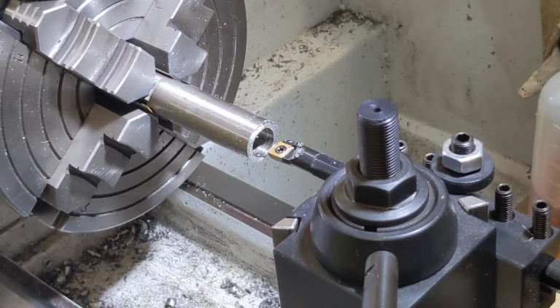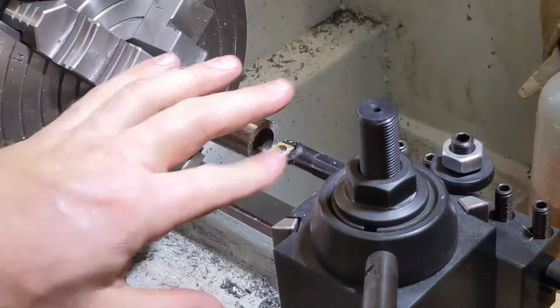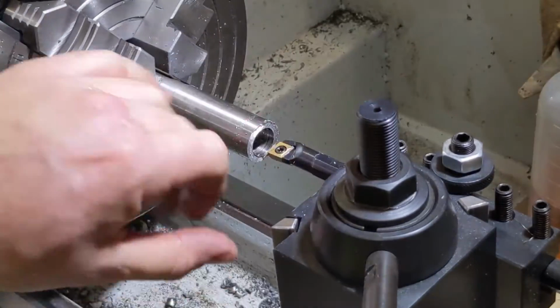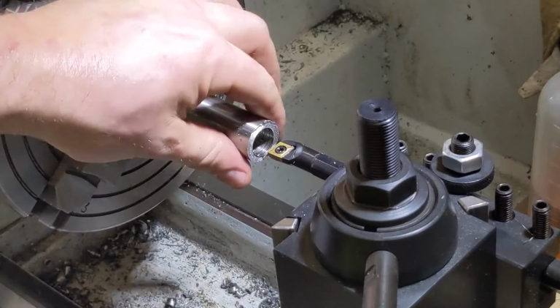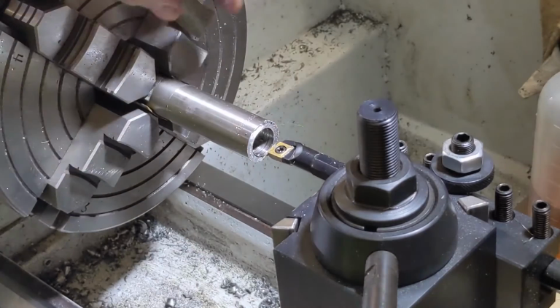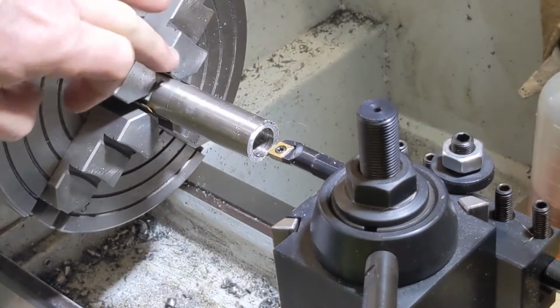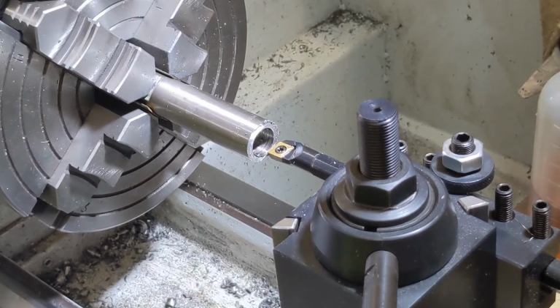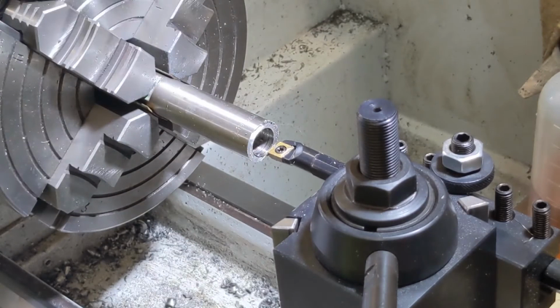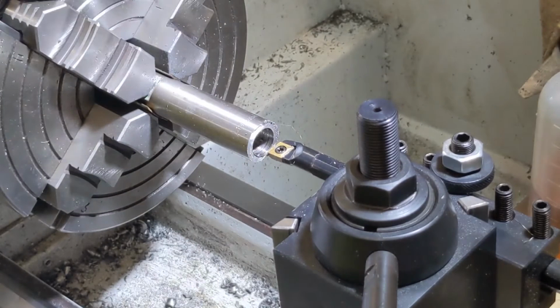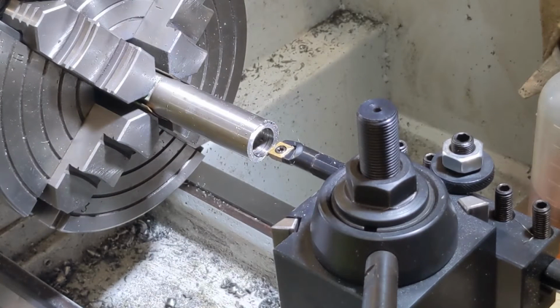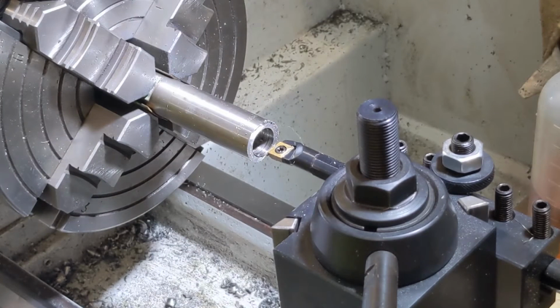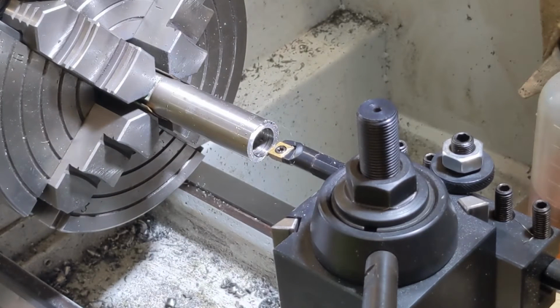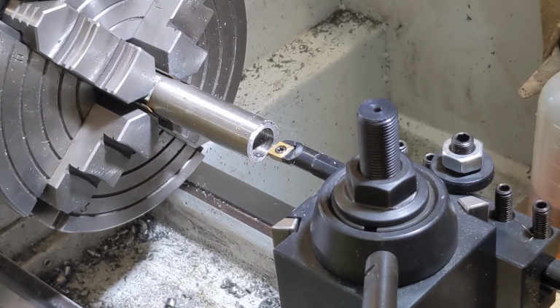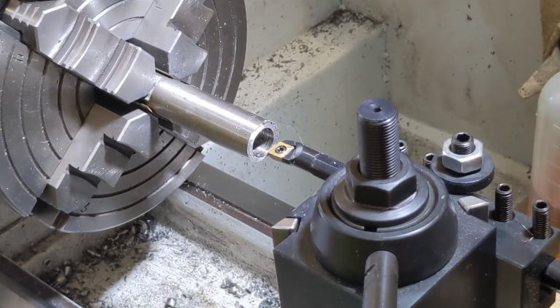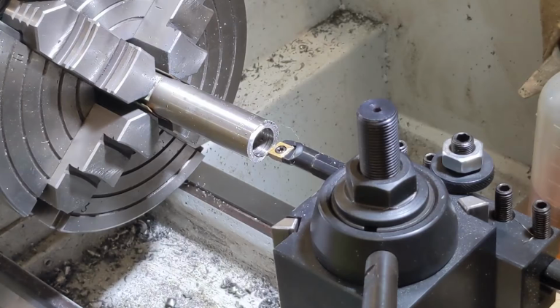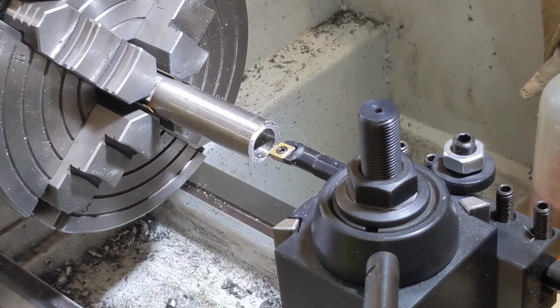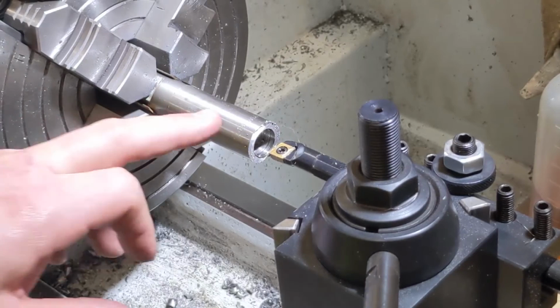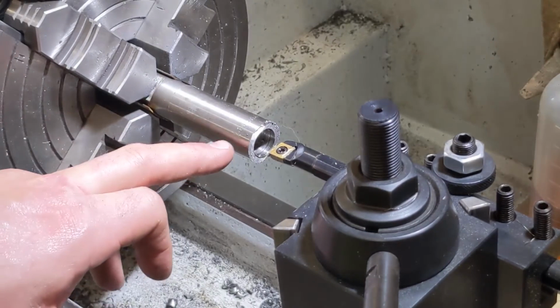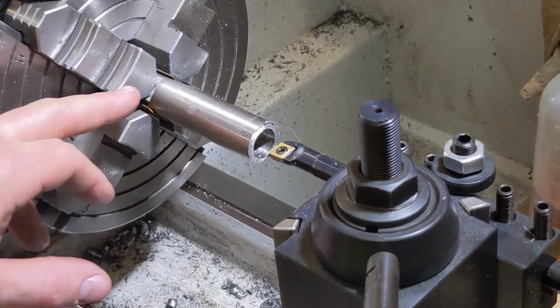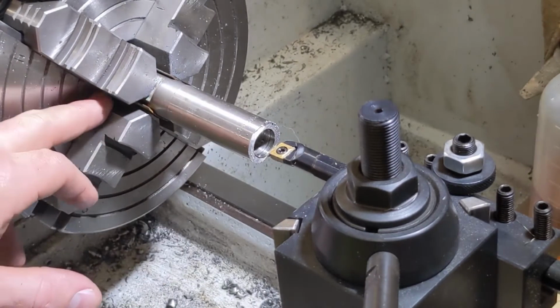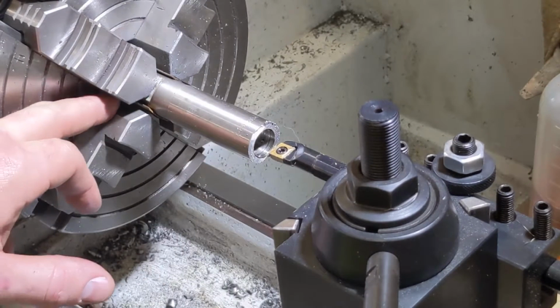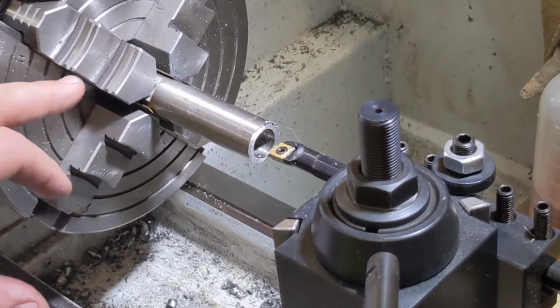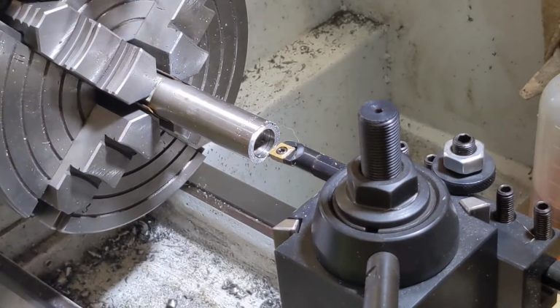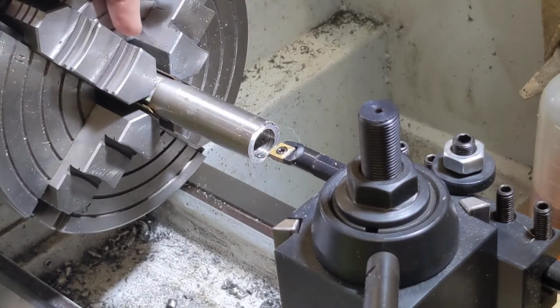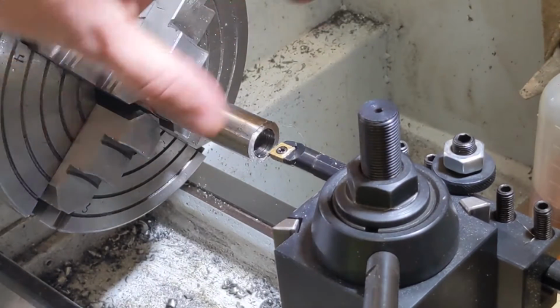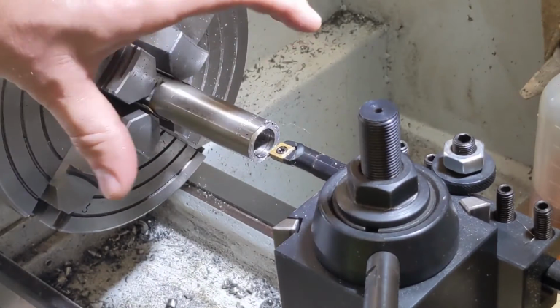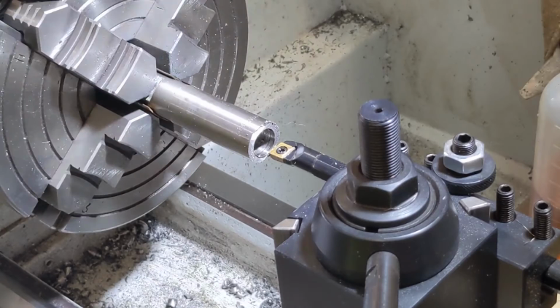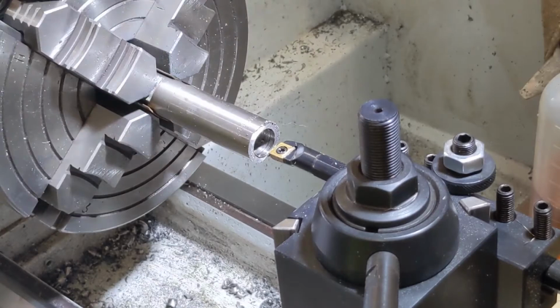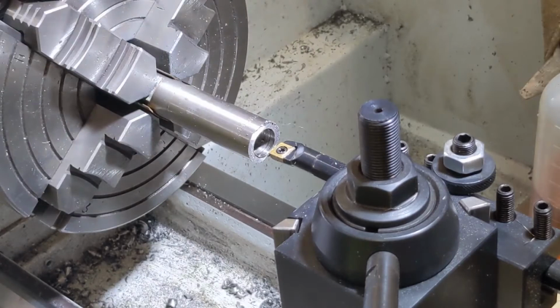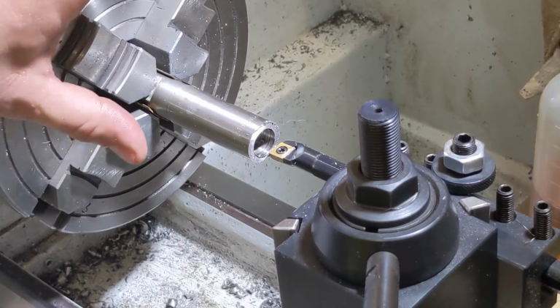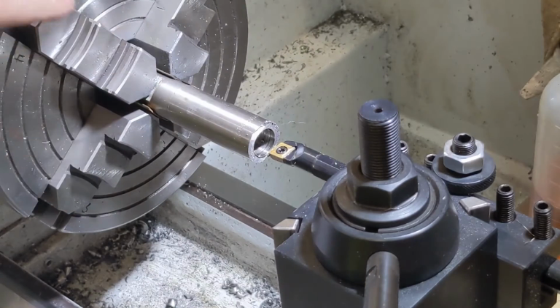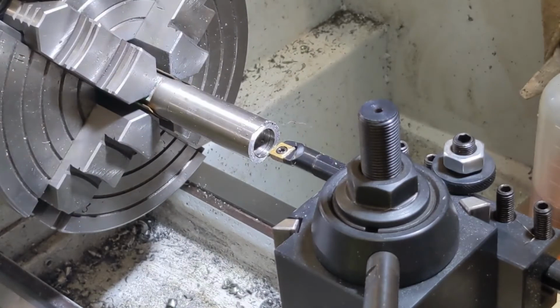For my next step we're going to bore it all the way through to where we meet up with the other side. We're shooting for 673. Once we hit 673 on this side, we're already at 673 back here and then we'll have 673 all the way through. And then we'll start cutting our steps.